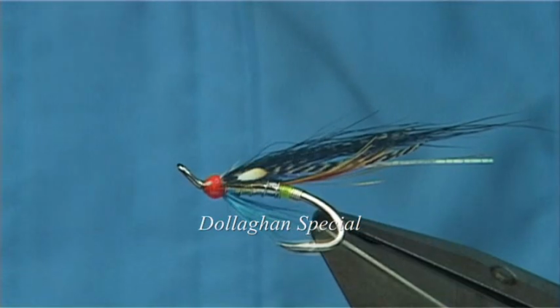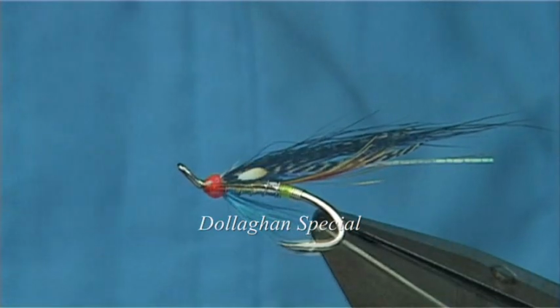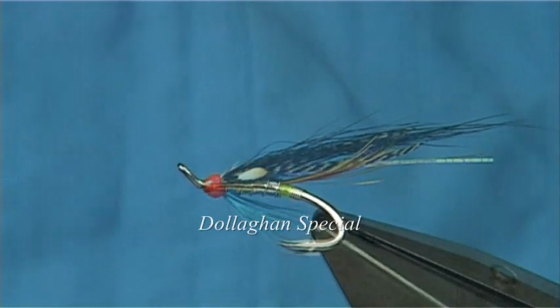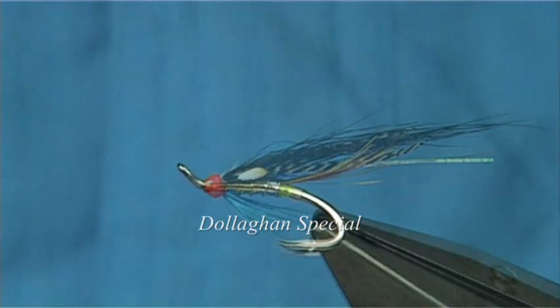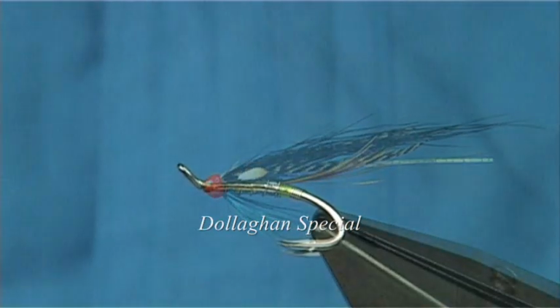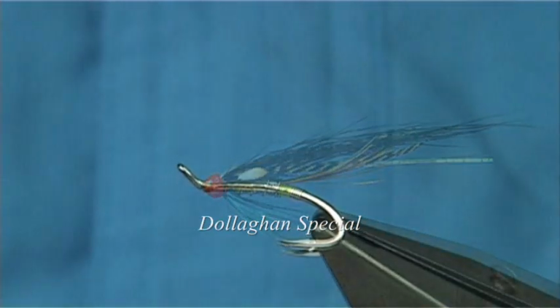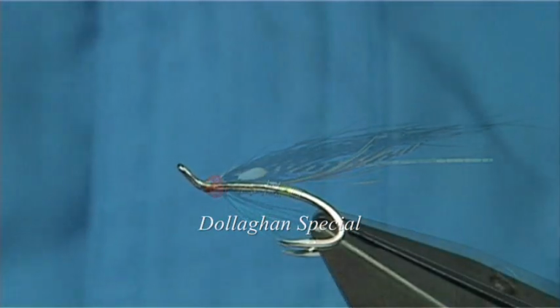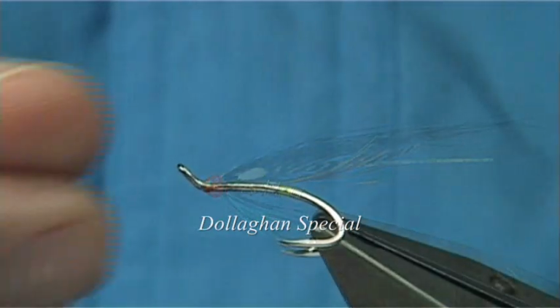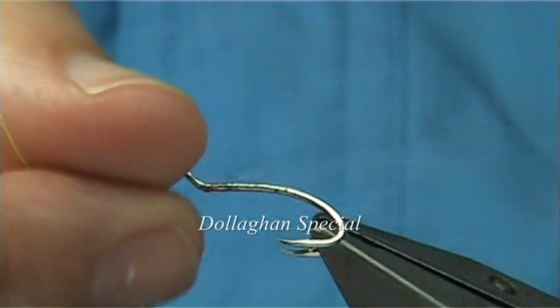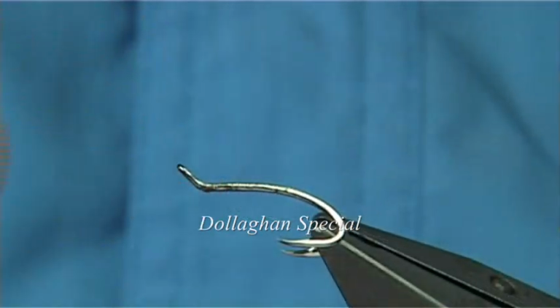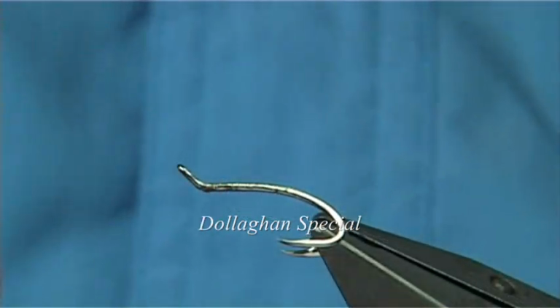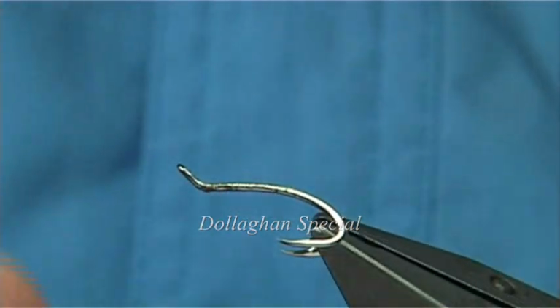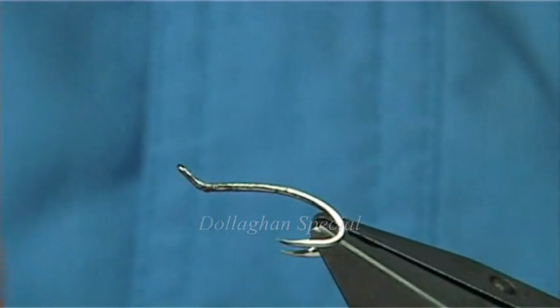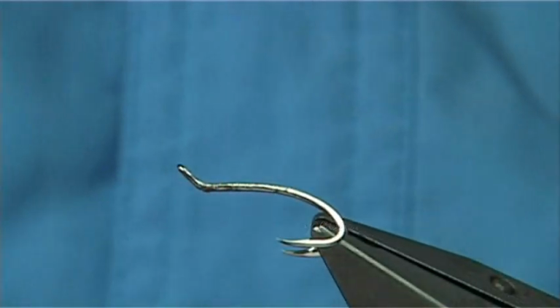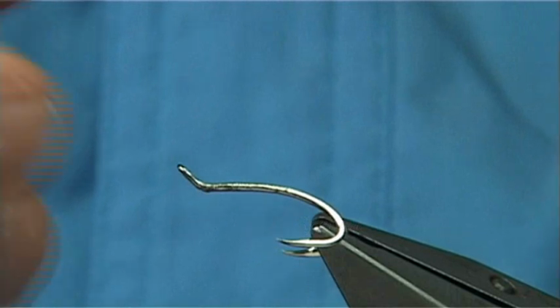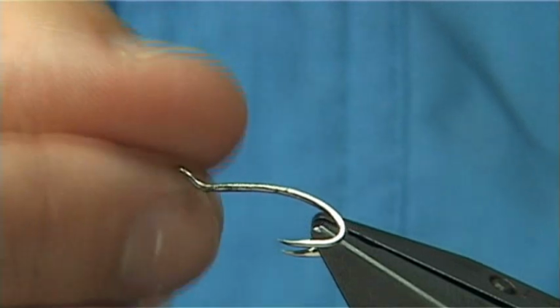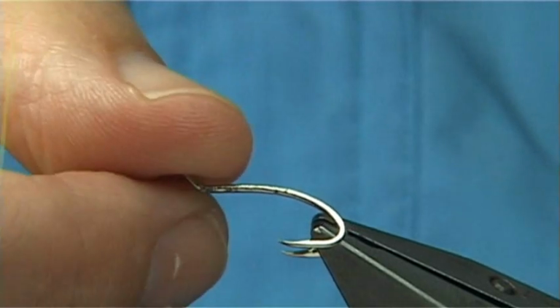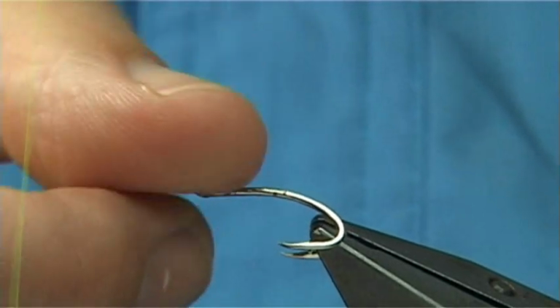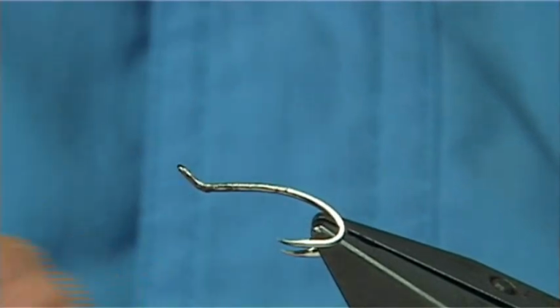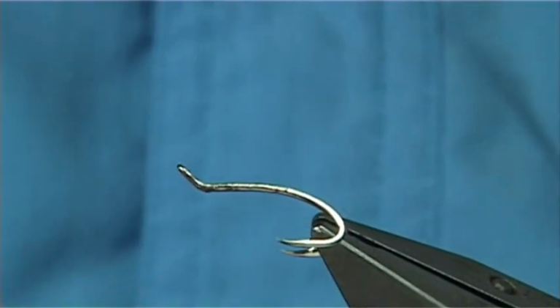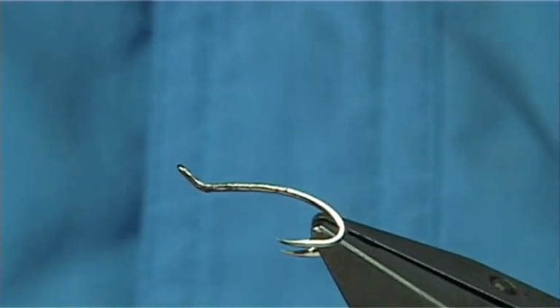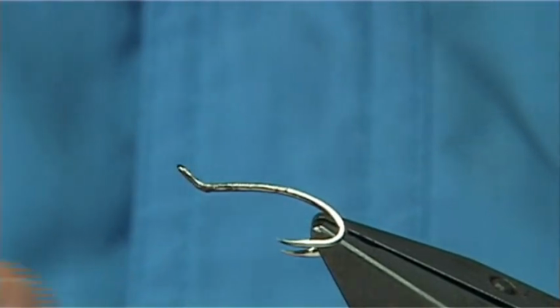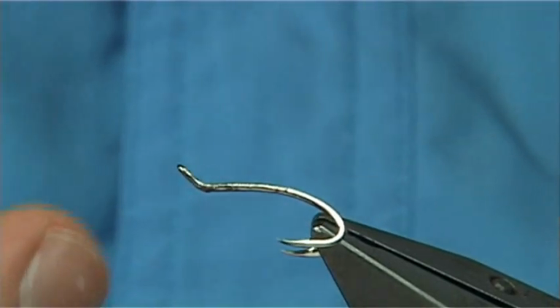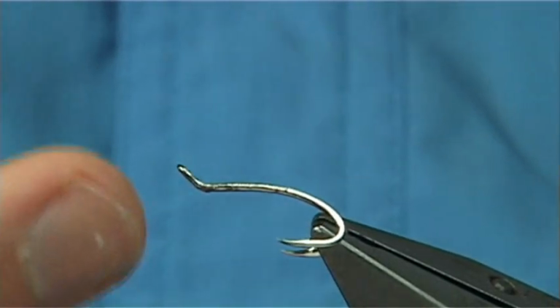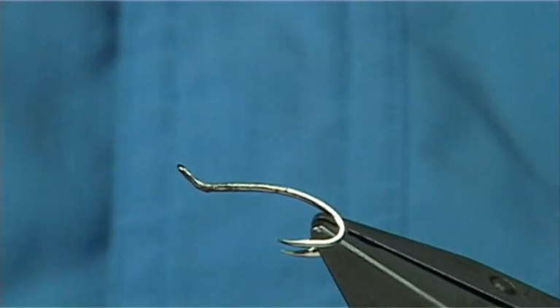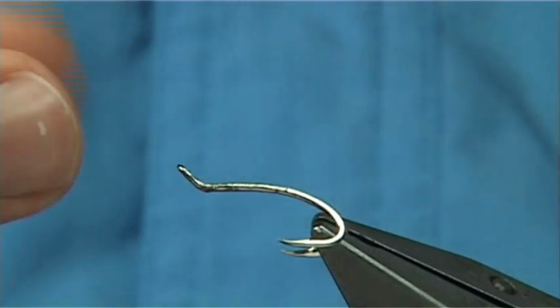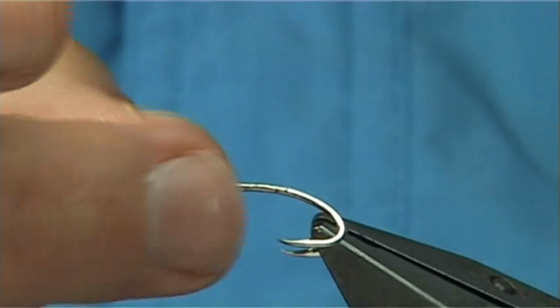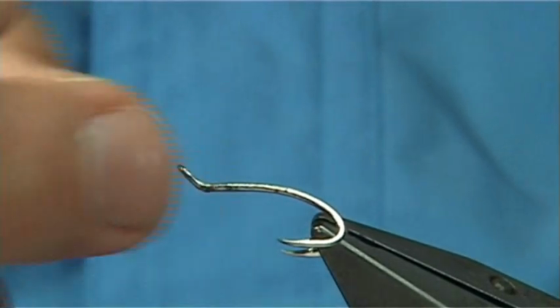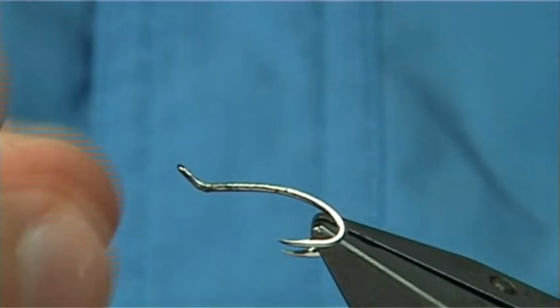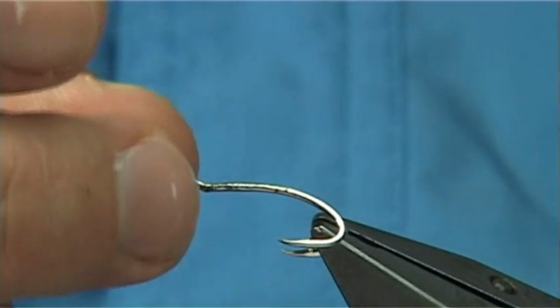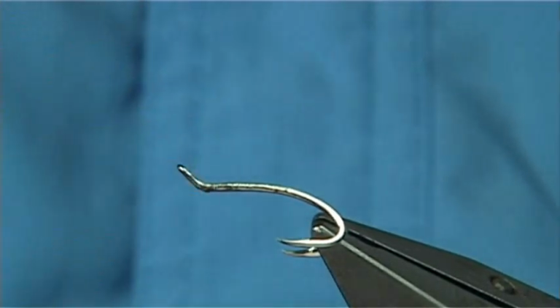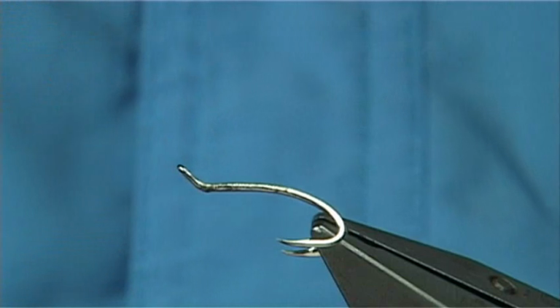Two or three good flies used for the Dollaghan are basically the silver stoat, teal blue and silver, and the blue charm would be a good wee fly for it.